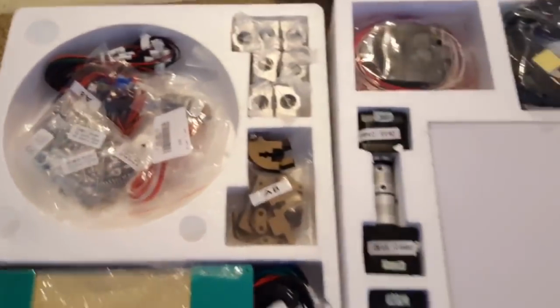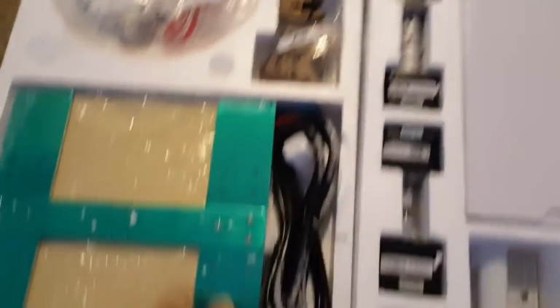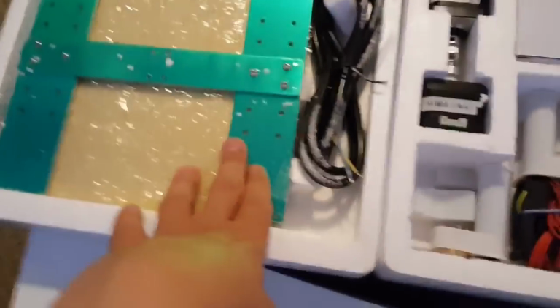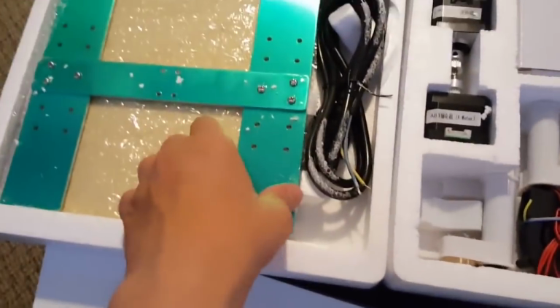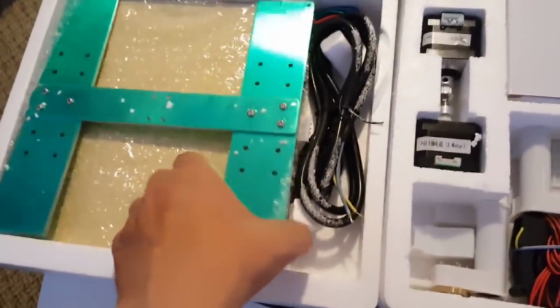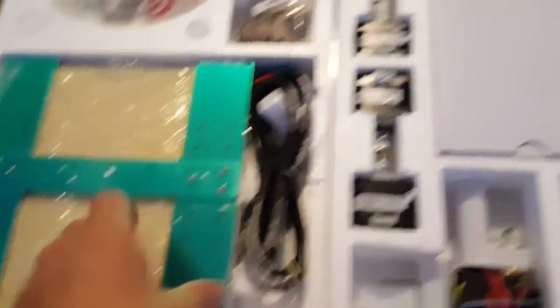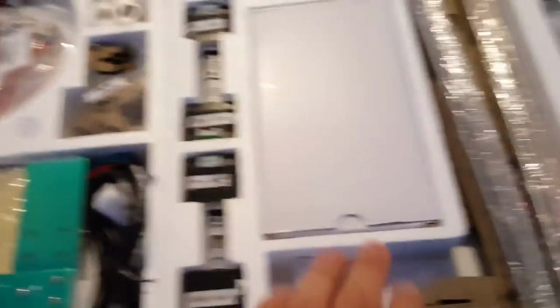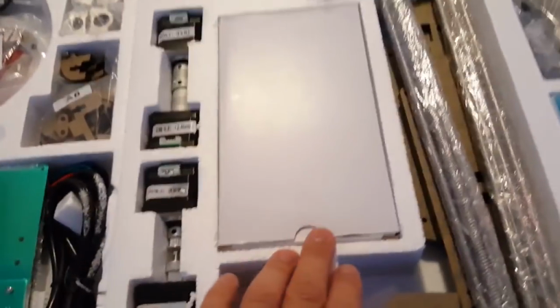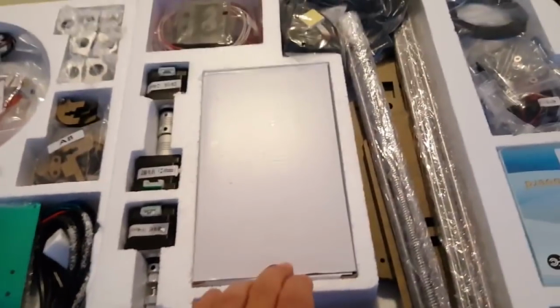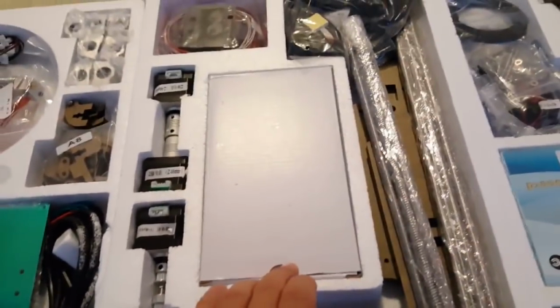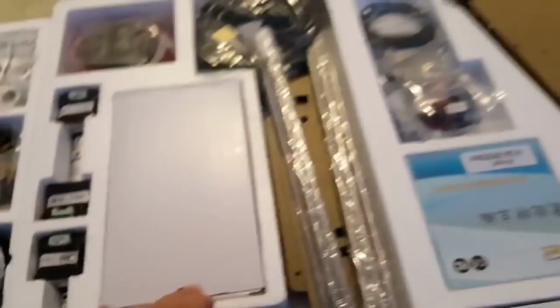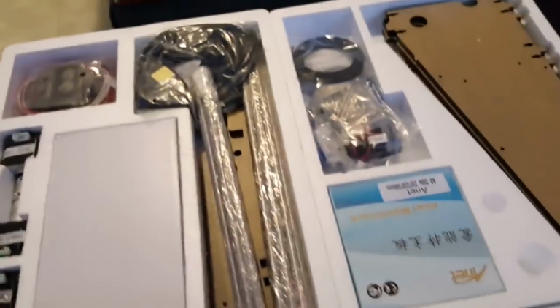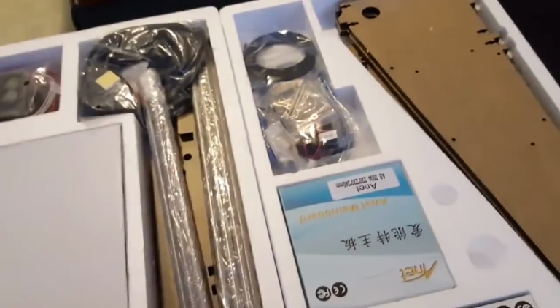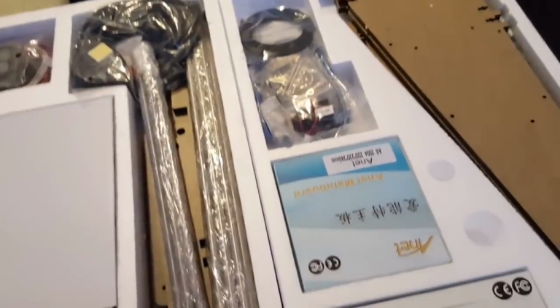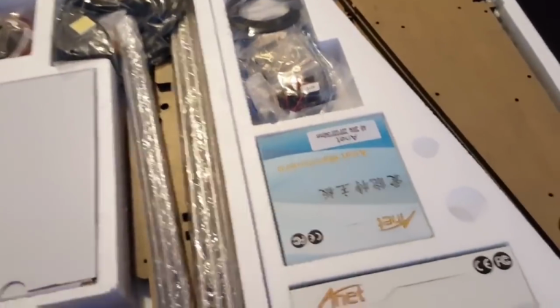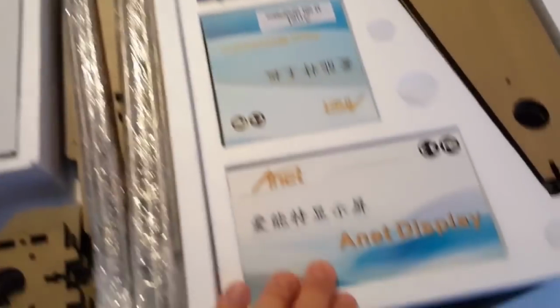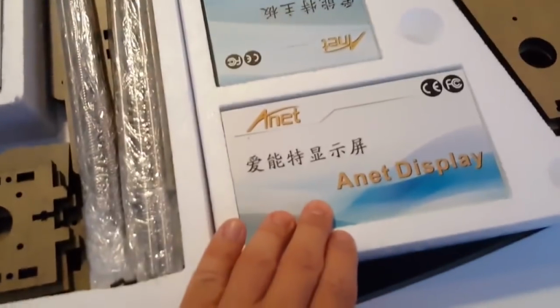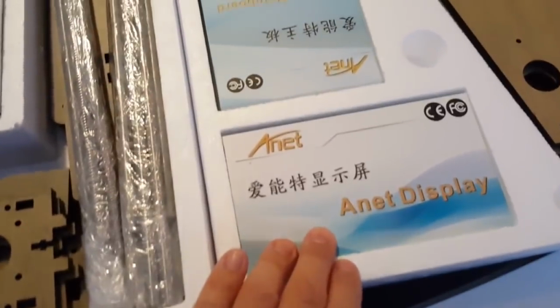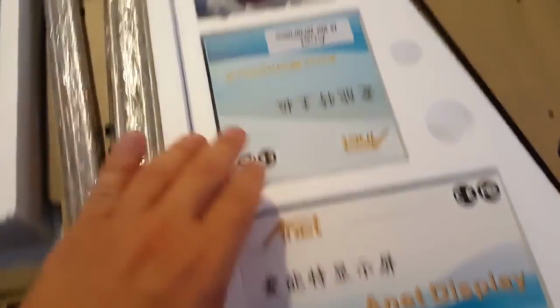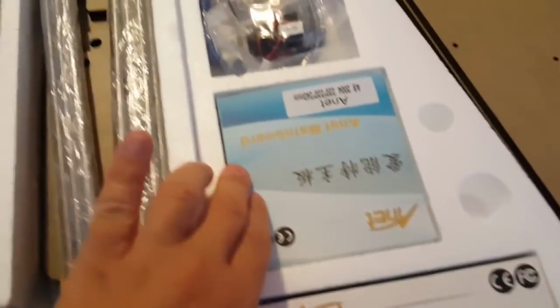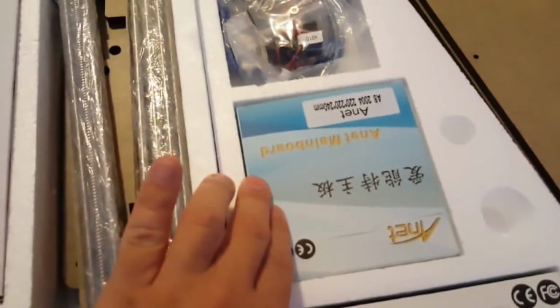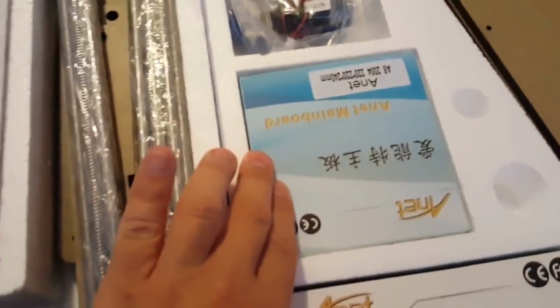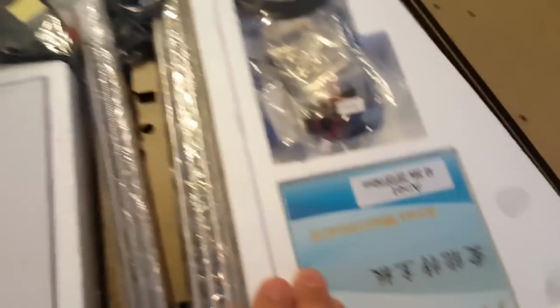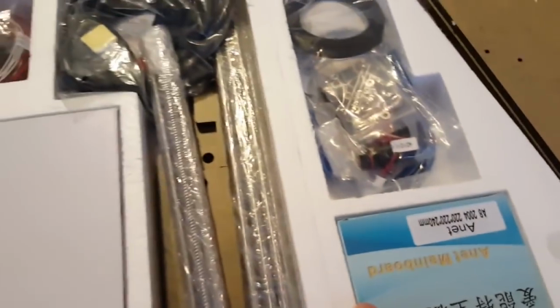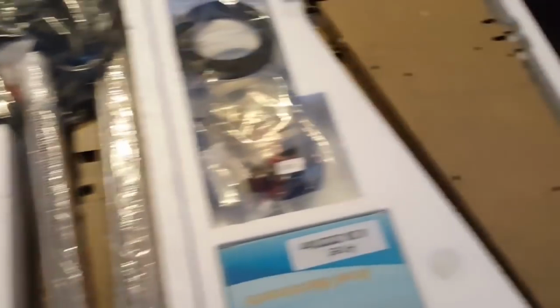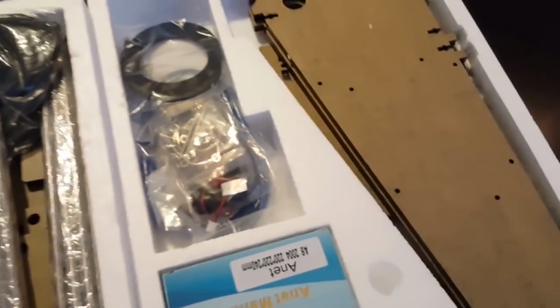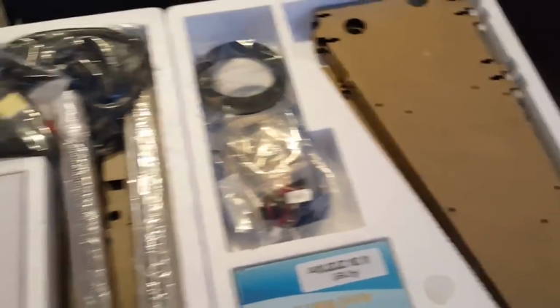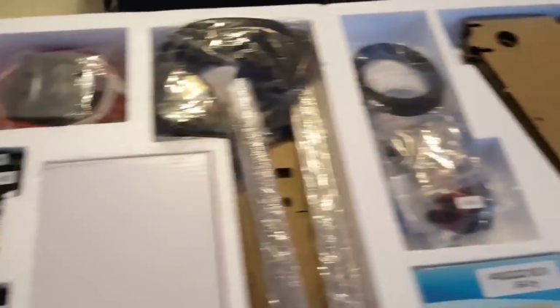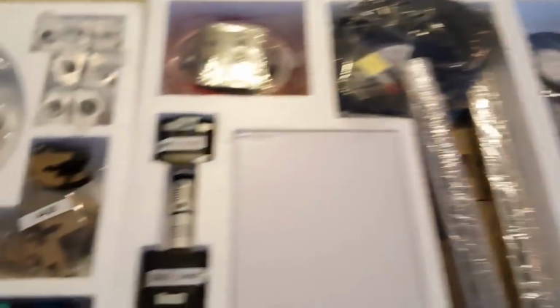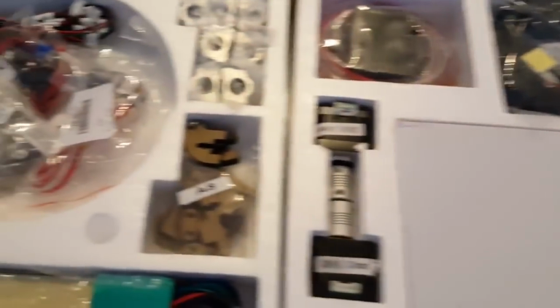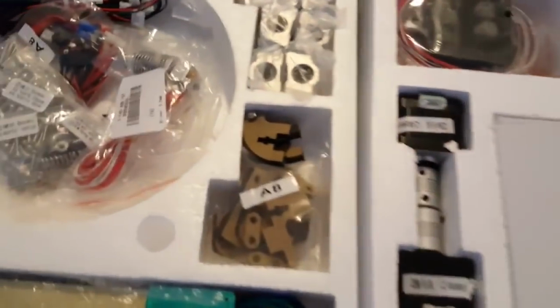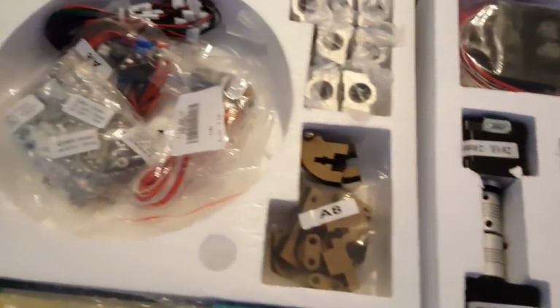What I notice over here is the hotbed parts, the power supply, the display, and the main board. The rest of the parts I'm not sure about — I need to read the instructions to see where they go. So this is how it looks straight from the box.